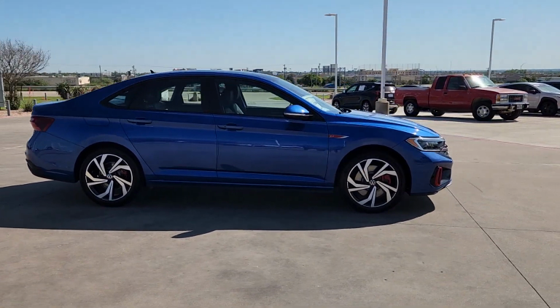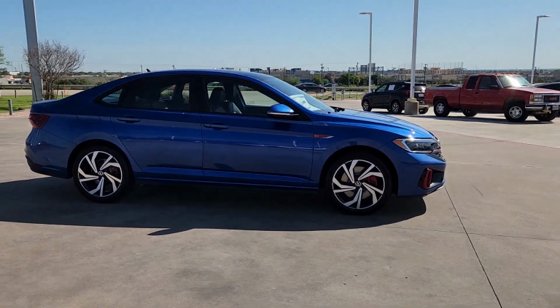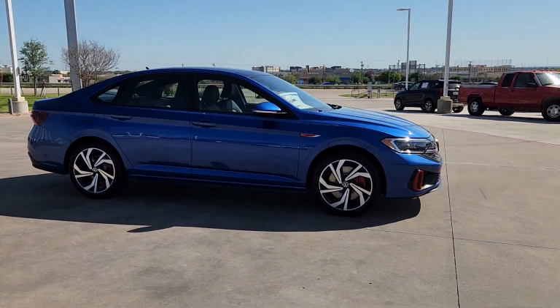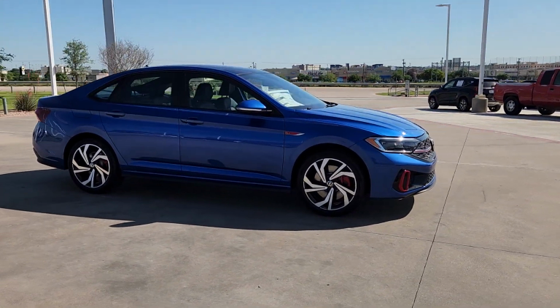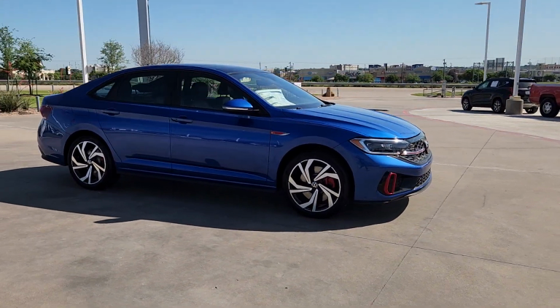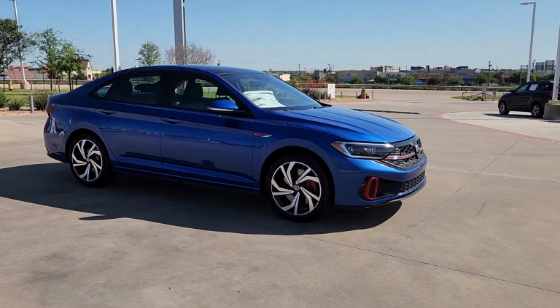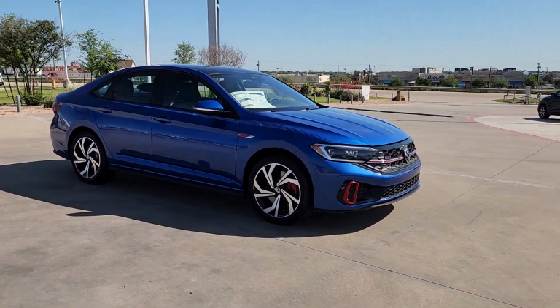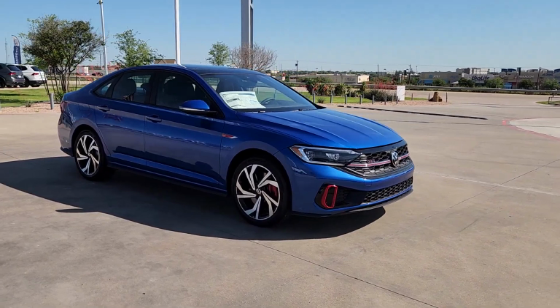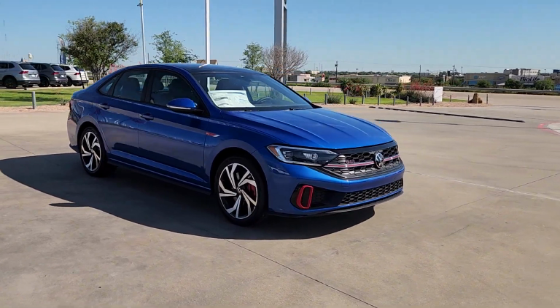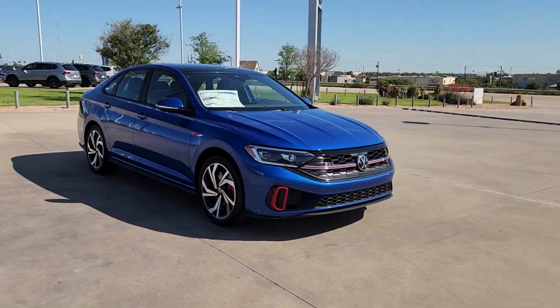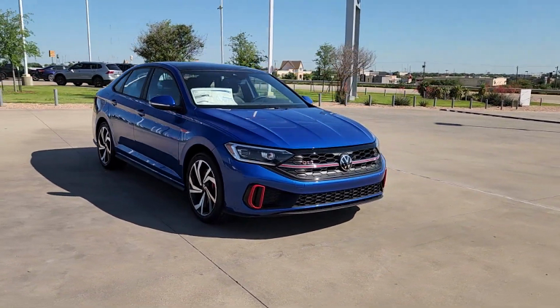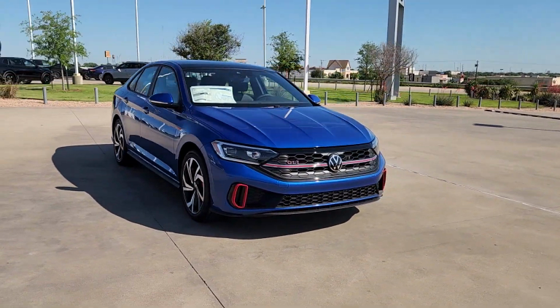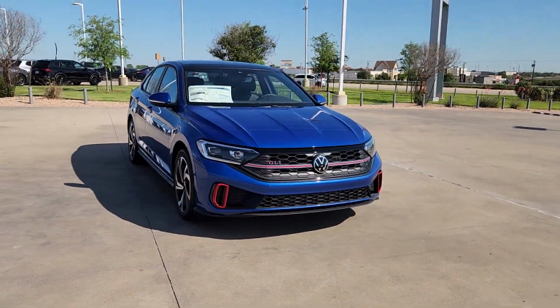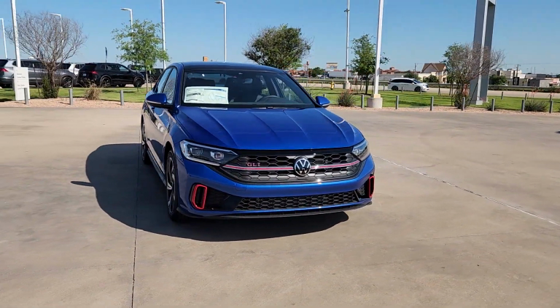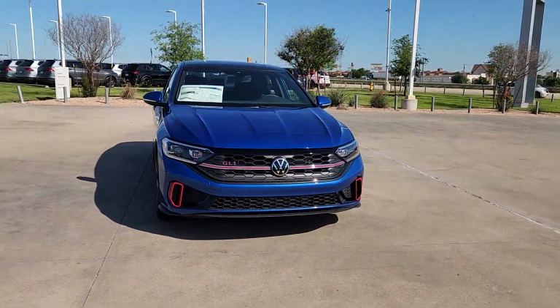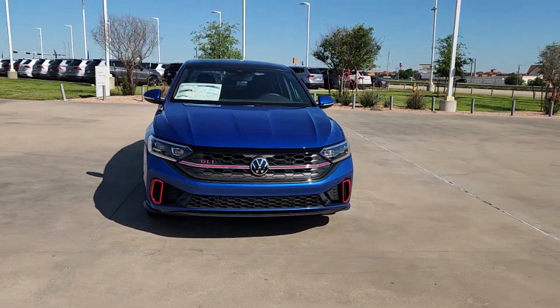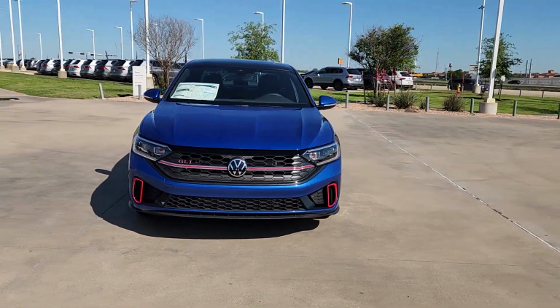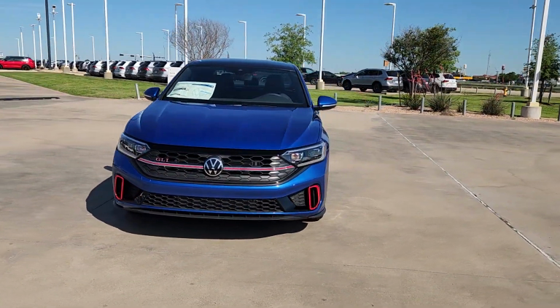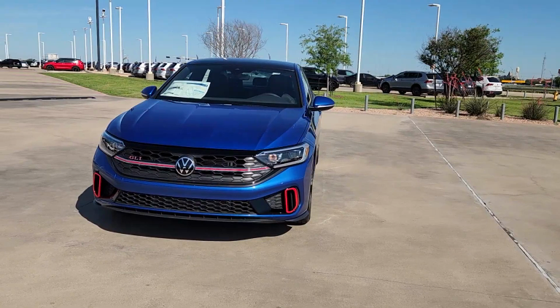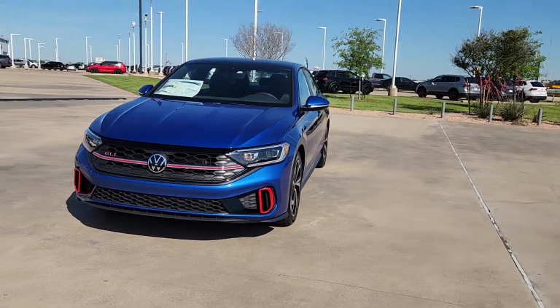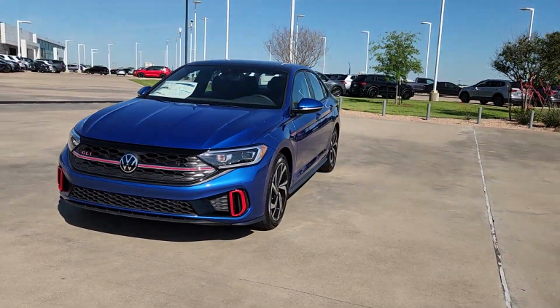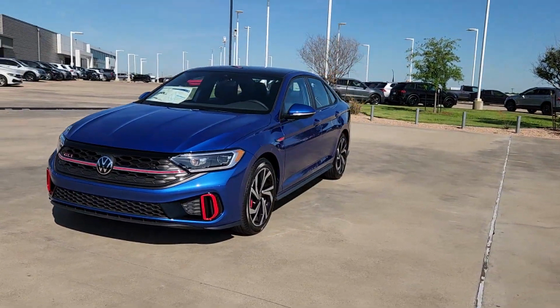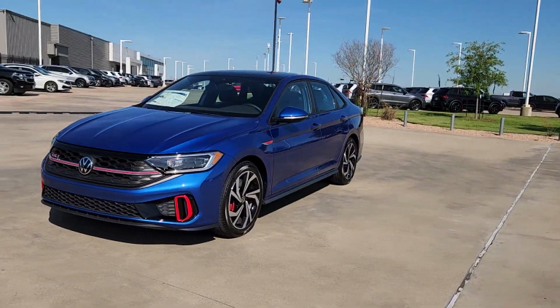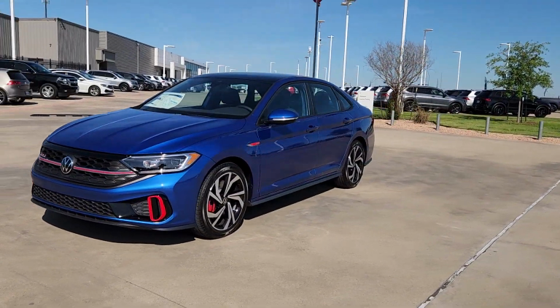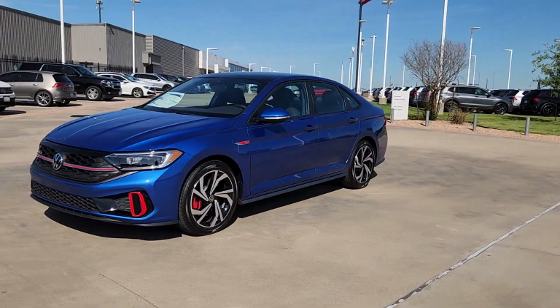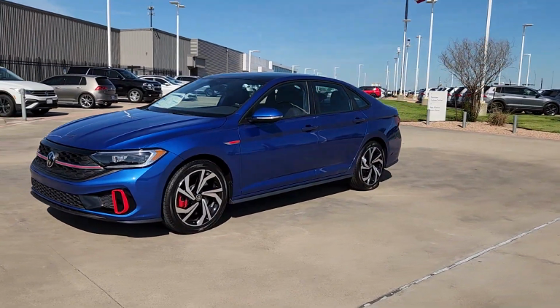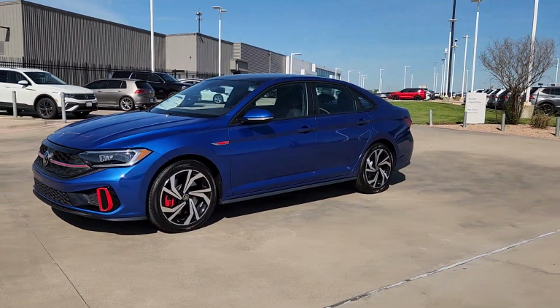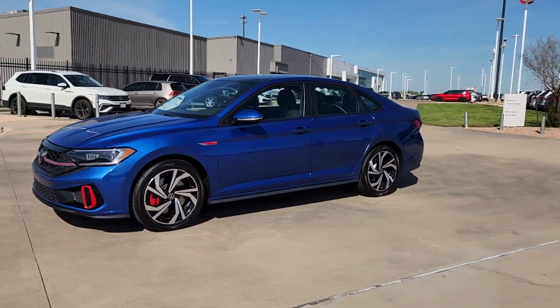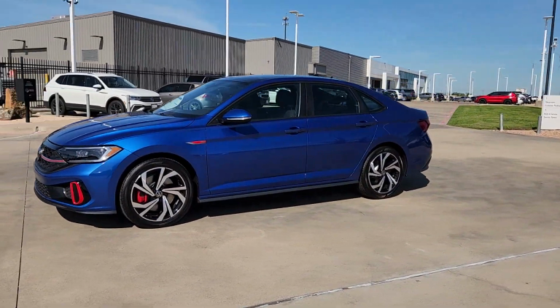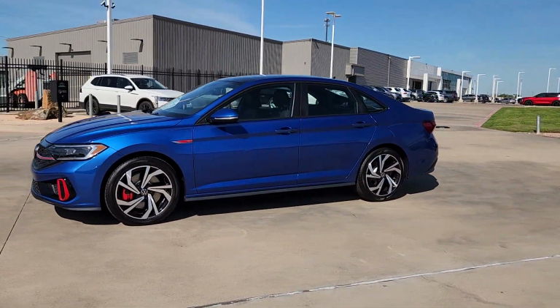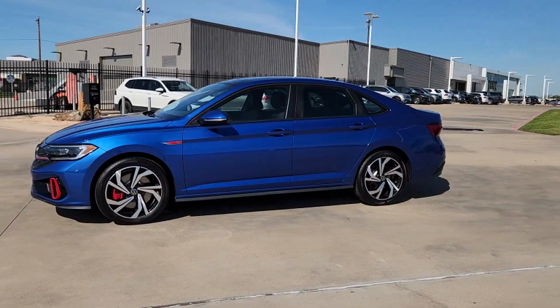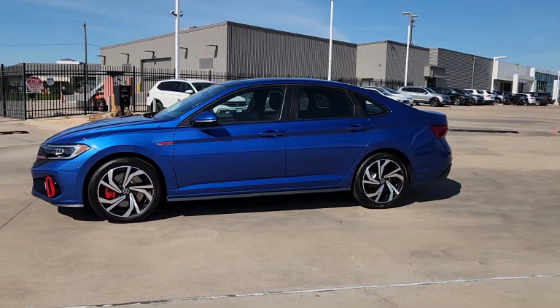Pre-collision system, intelligent auto on-off high beams, sunroof, moonroof, power lift gate, heated mirrors, backup camera, dual zone AC, blind spot monitor, alarm, vehicle anti-theft system.